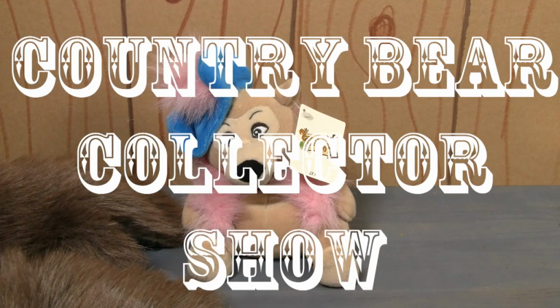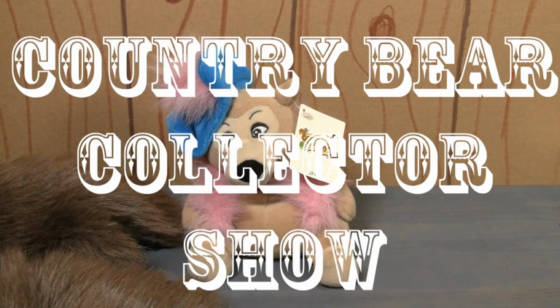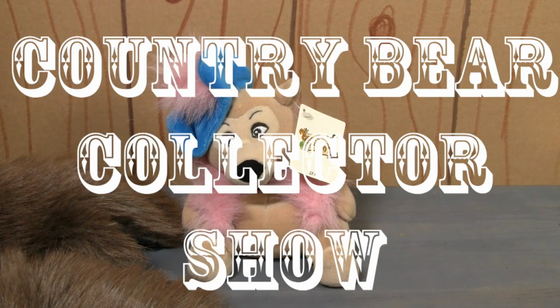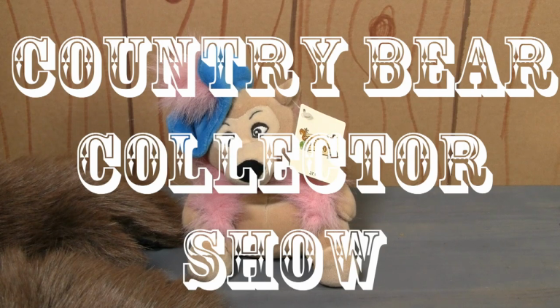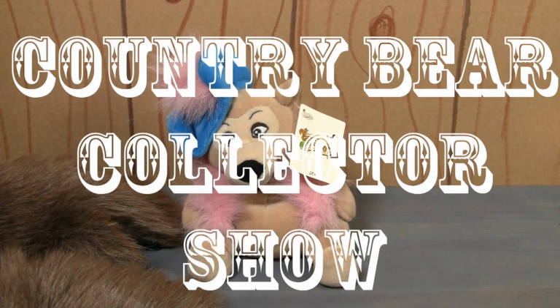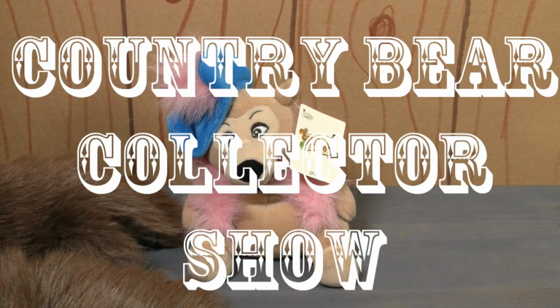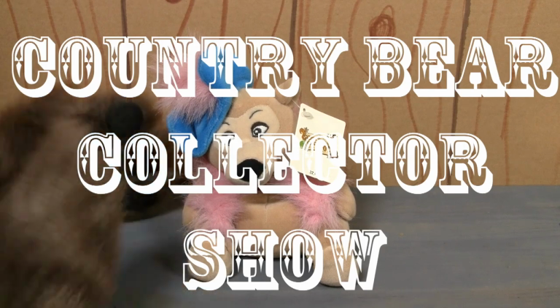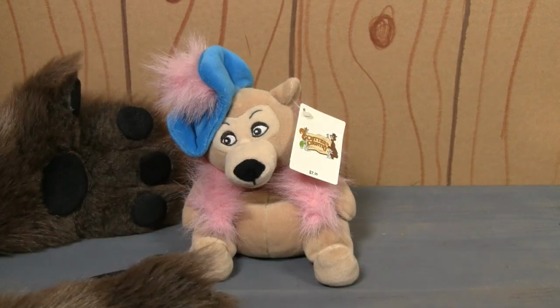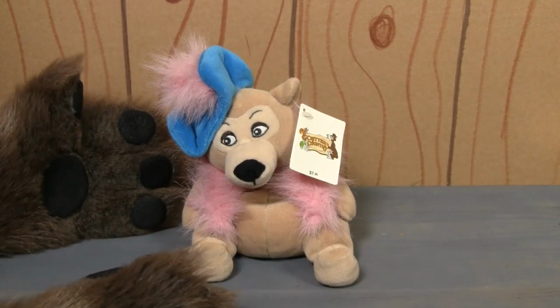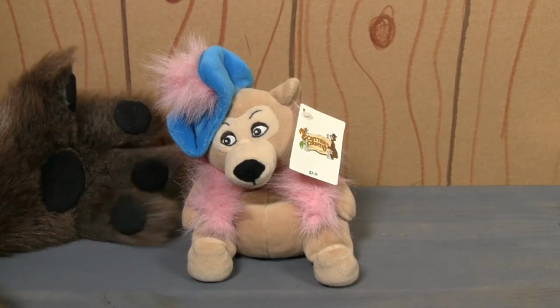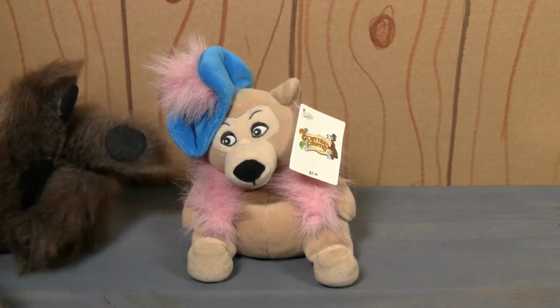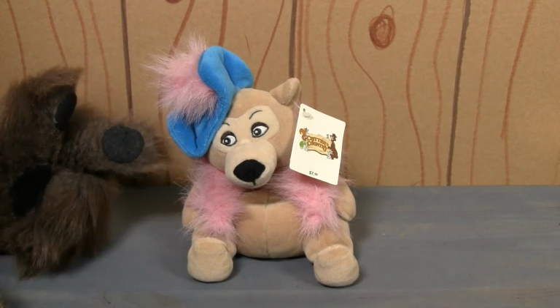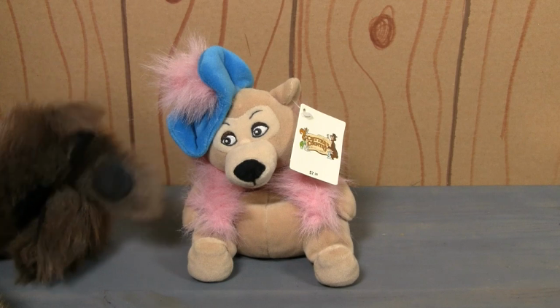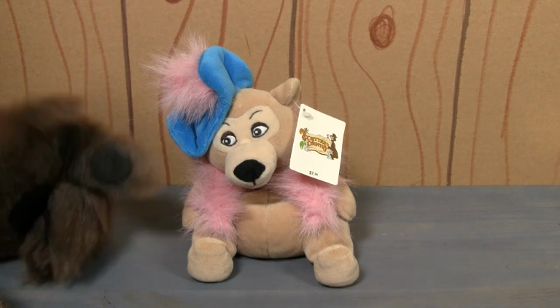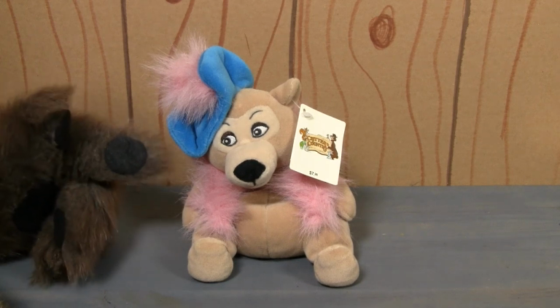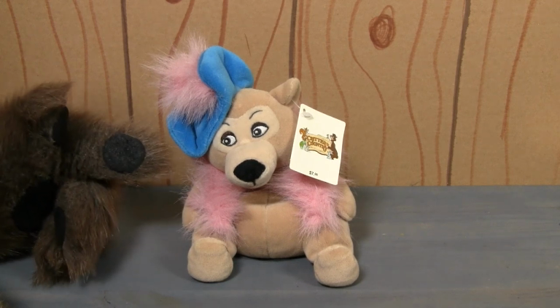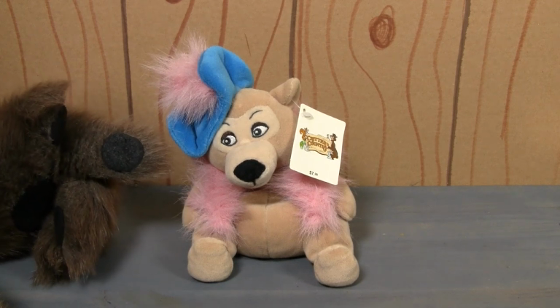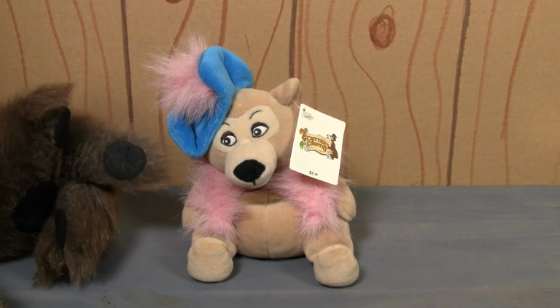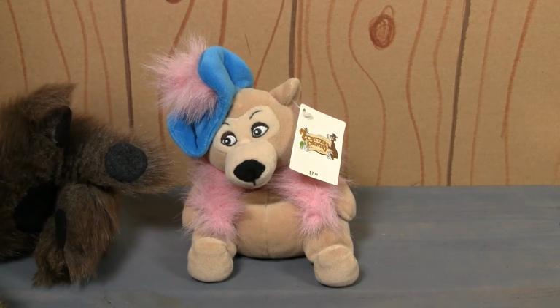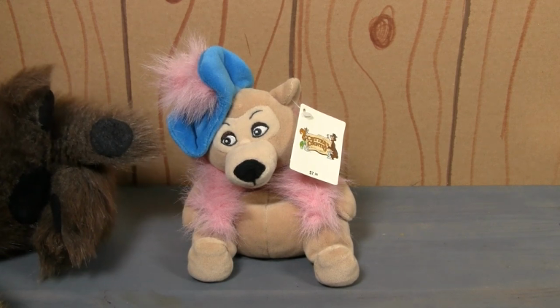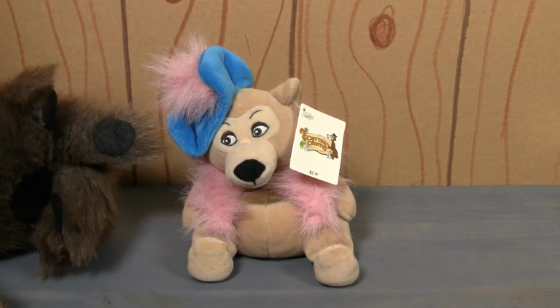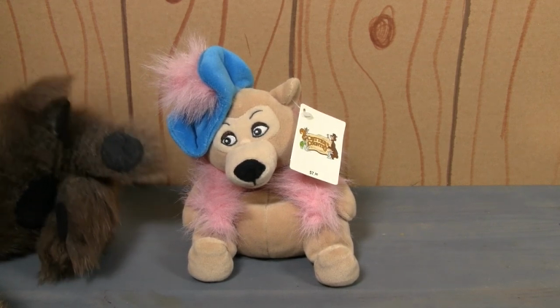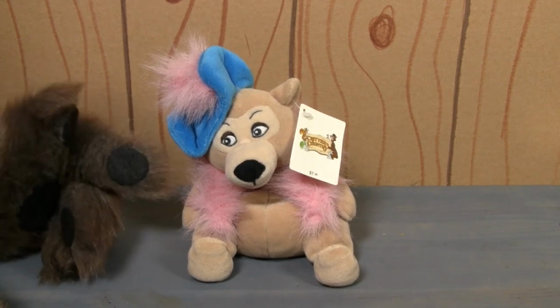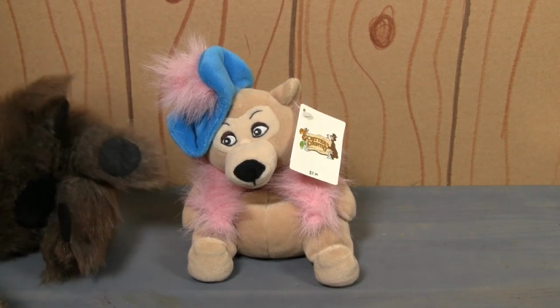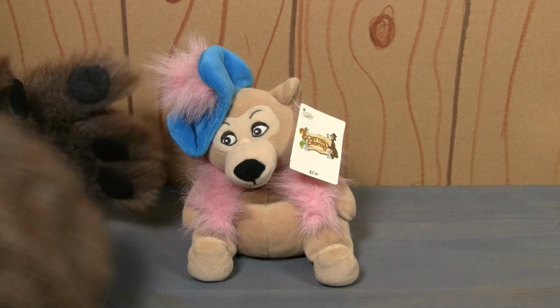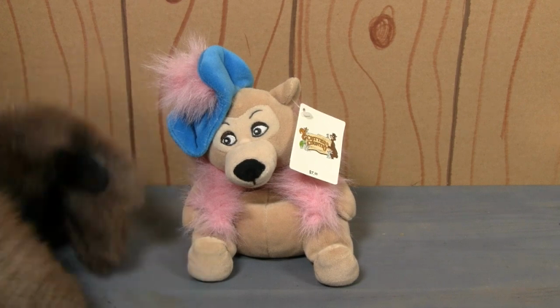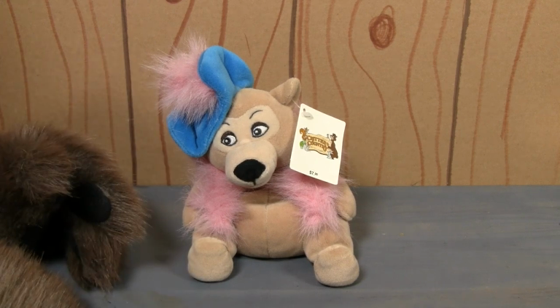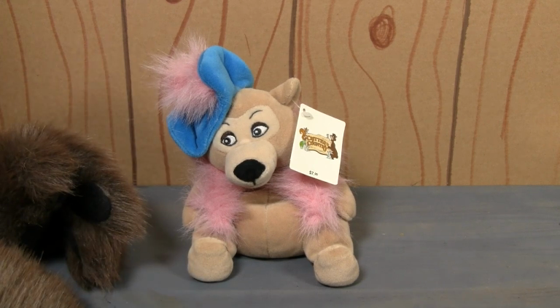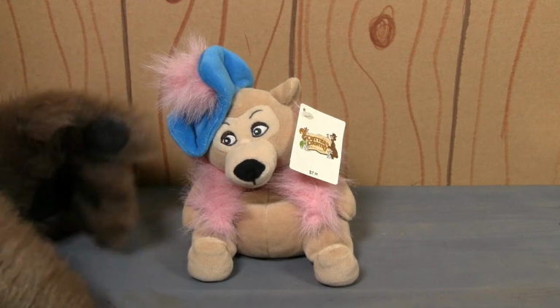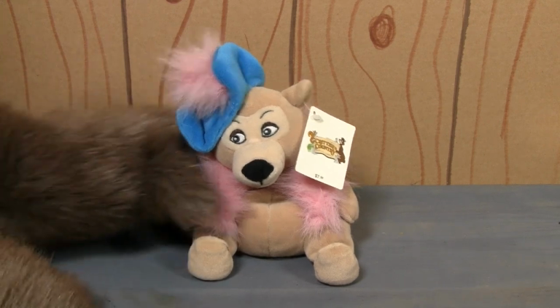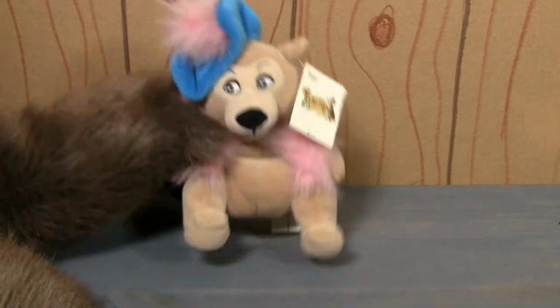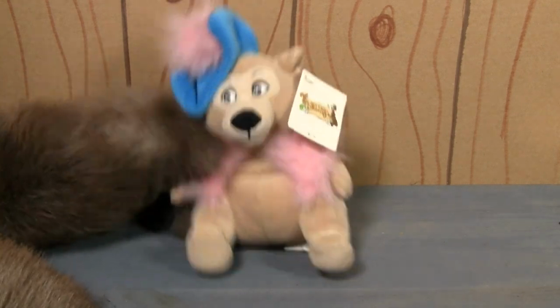Howdy there, friends! You're watching the Country Bear Collector Show, and here we go again. This is another one of those 1990s Disneyland mini beanbag plush Country Bear Jamboree sort of stuffed animal things.